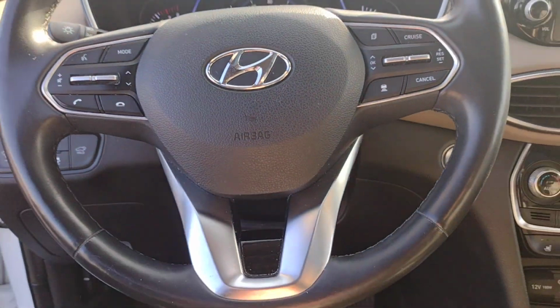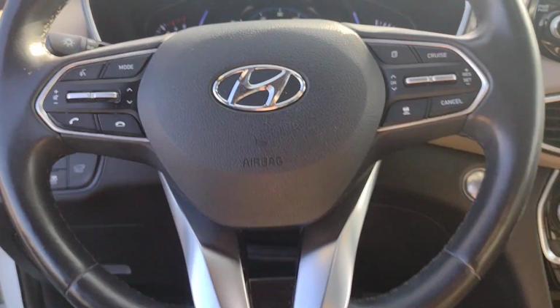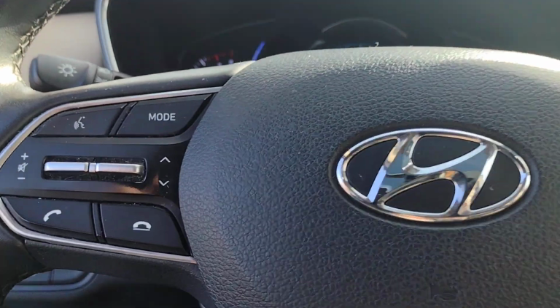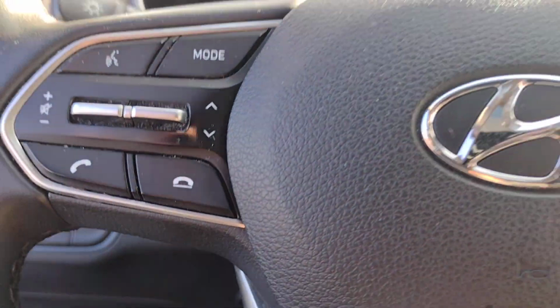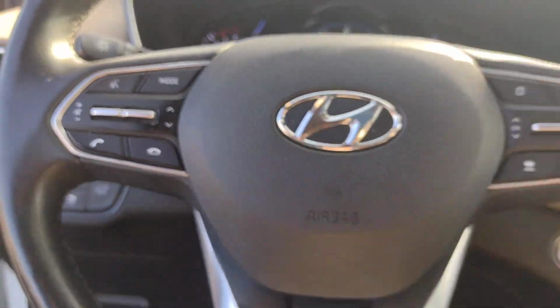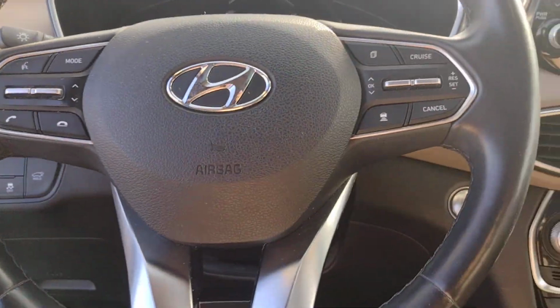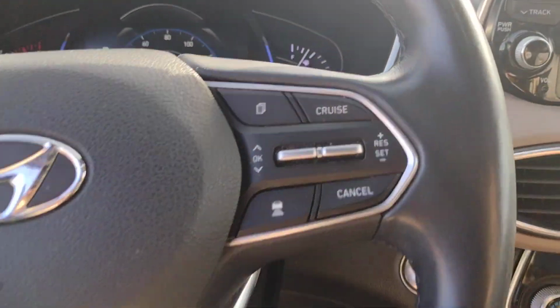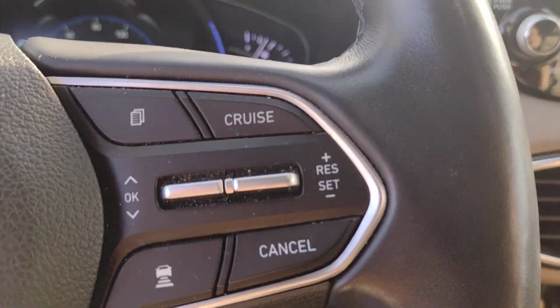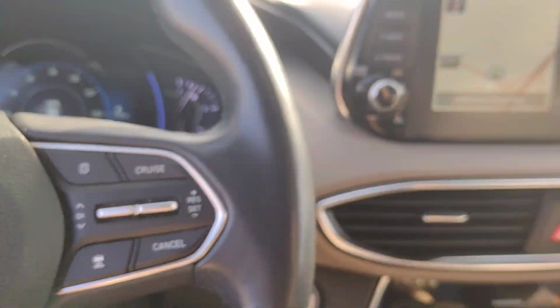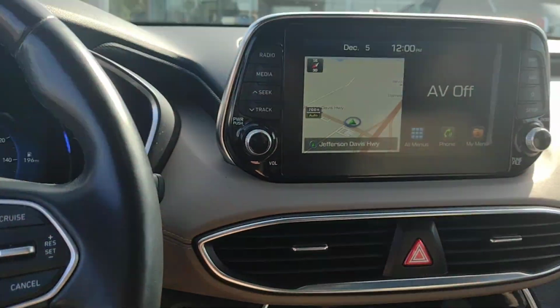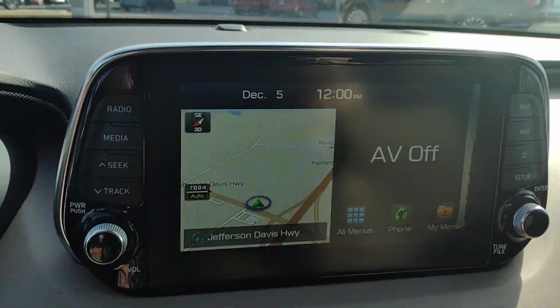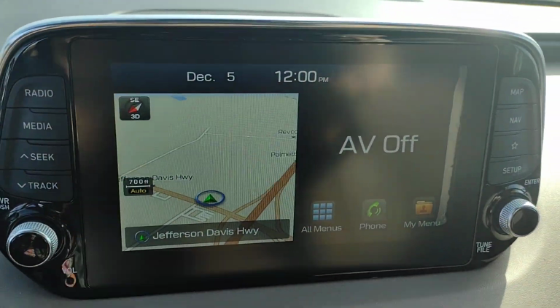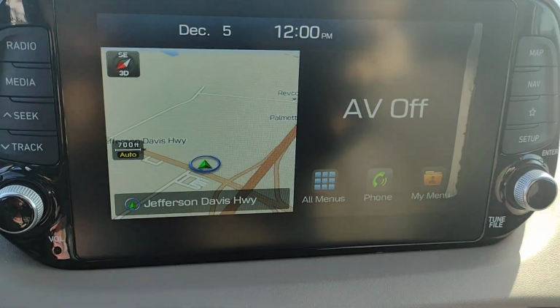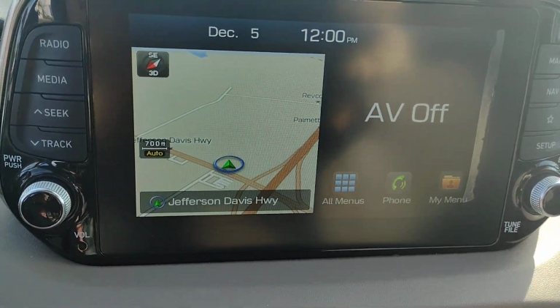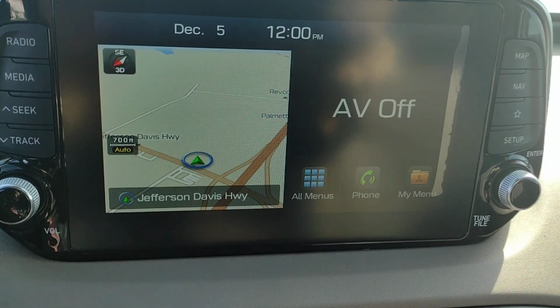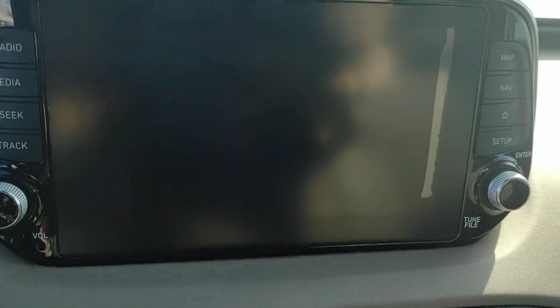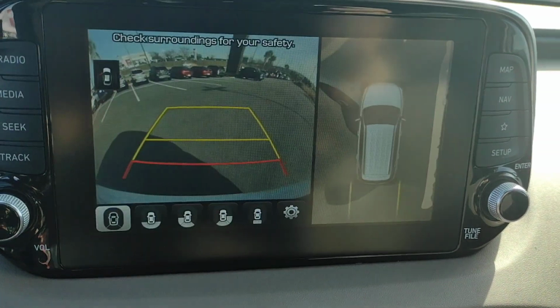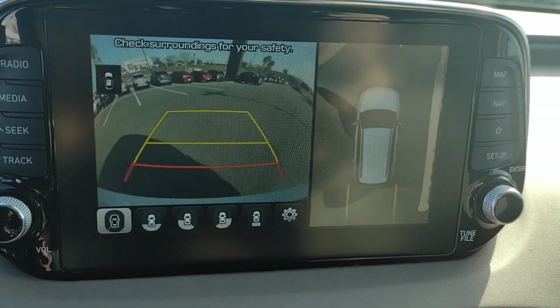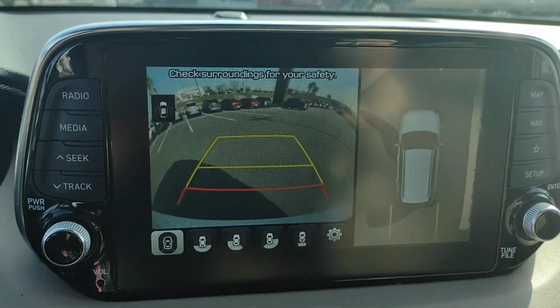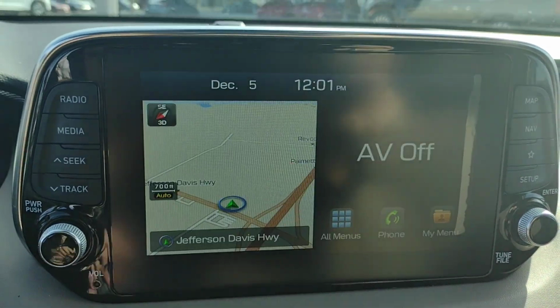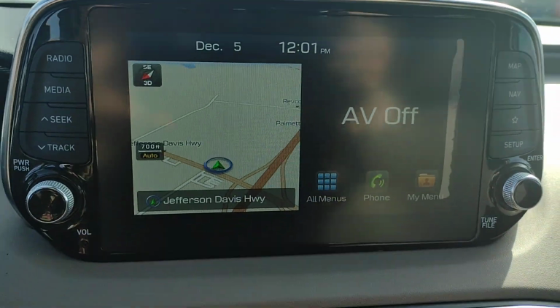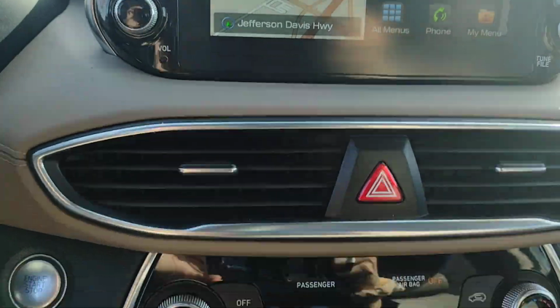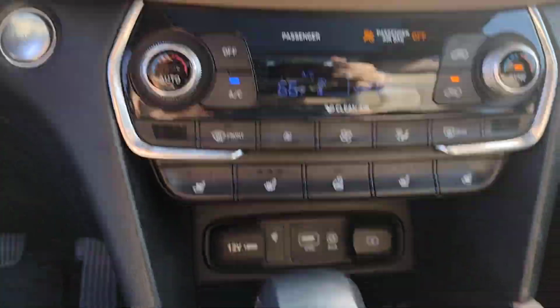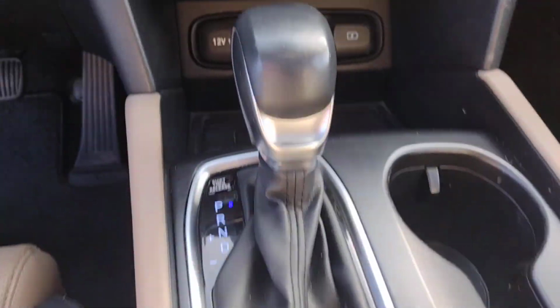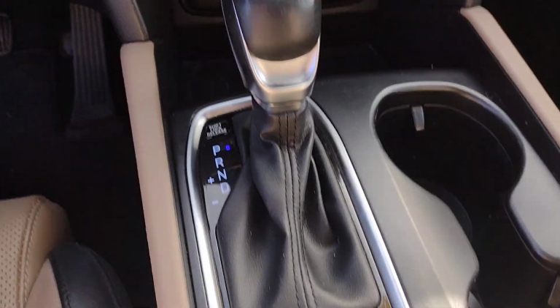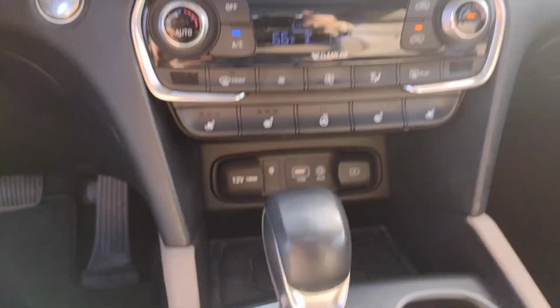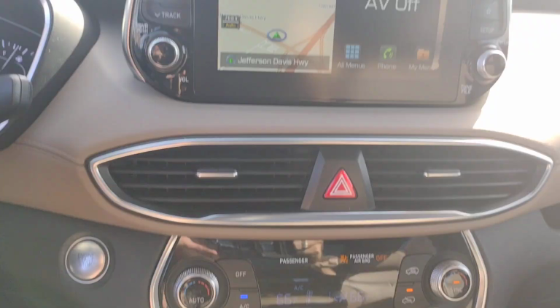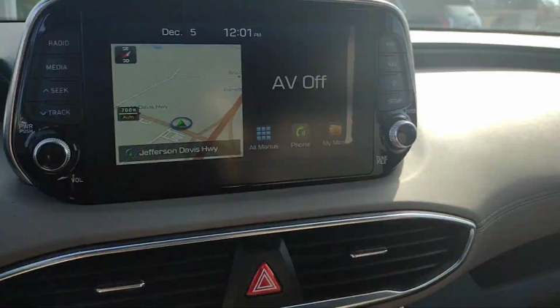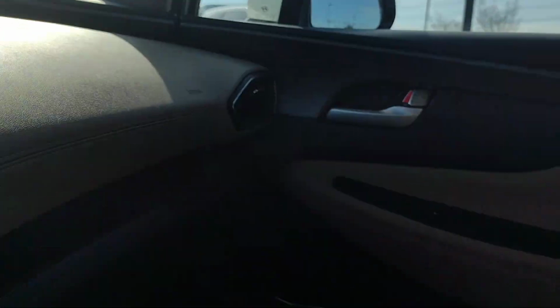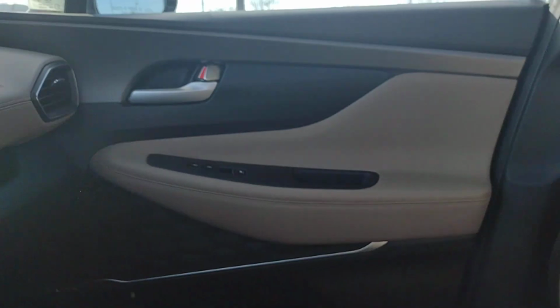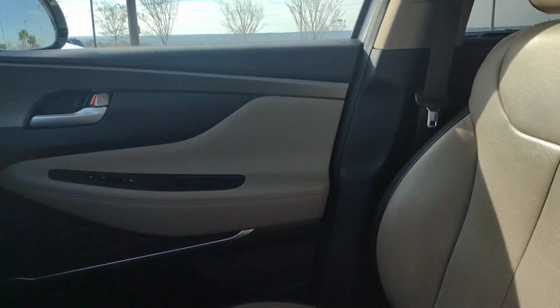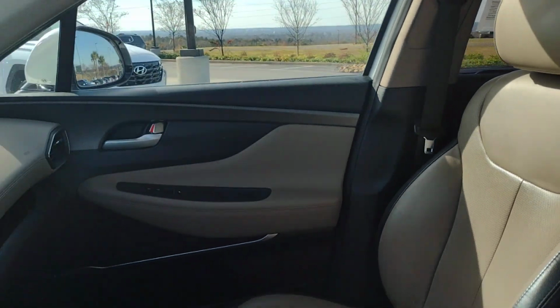Heated steering wheel, head-up display, heated and/or cooled front seats, Apple CarPlay and/or Android Auto, navigation system, keyless entry, moonroof, backup camera, heated mirrors, power liftgate.